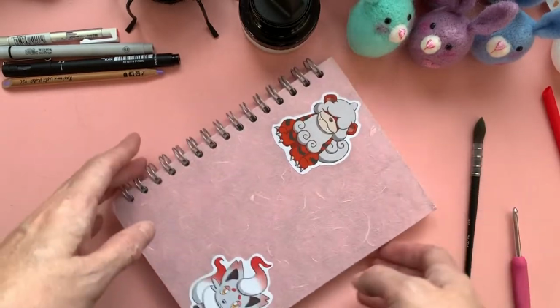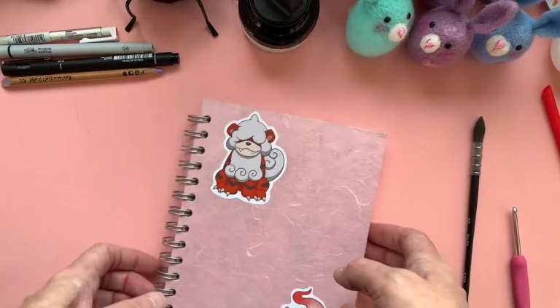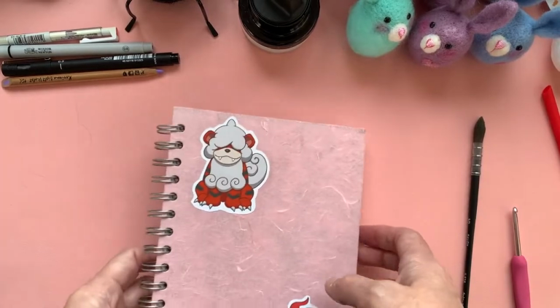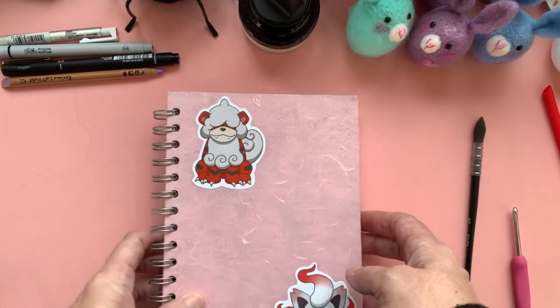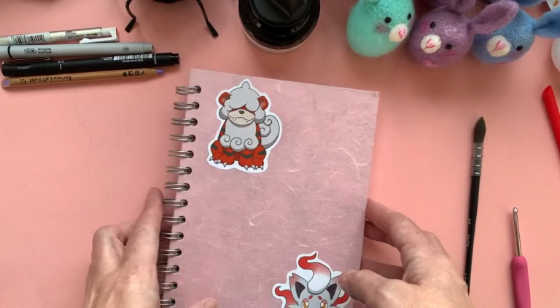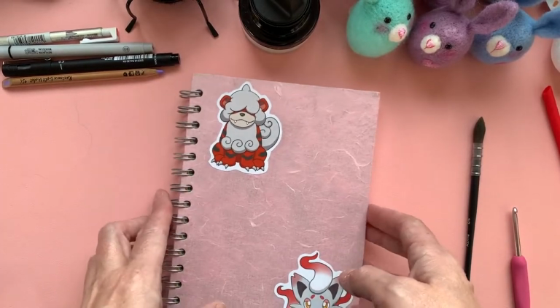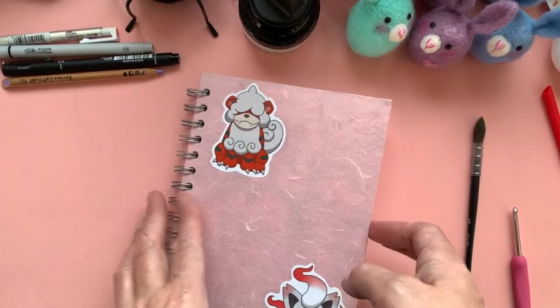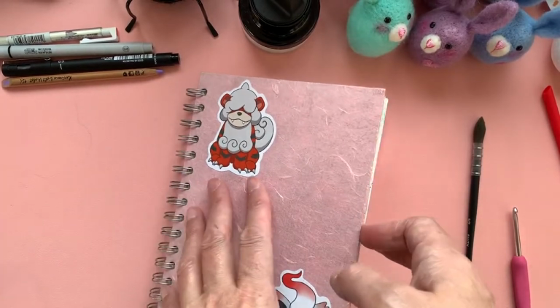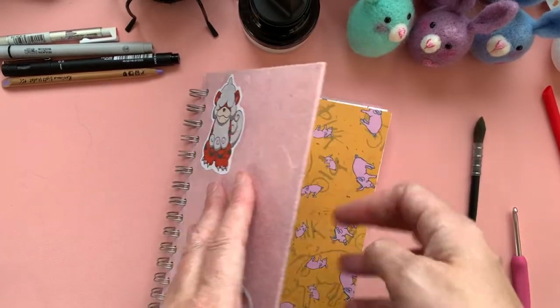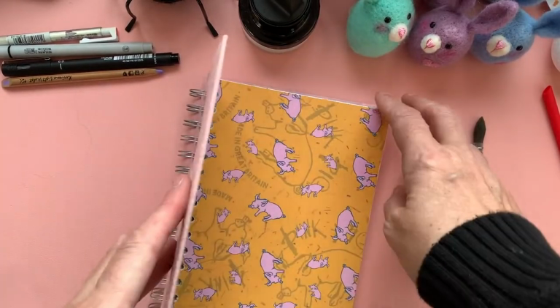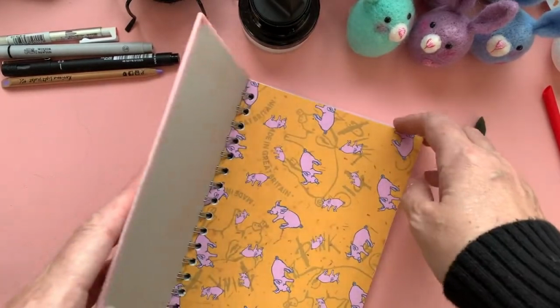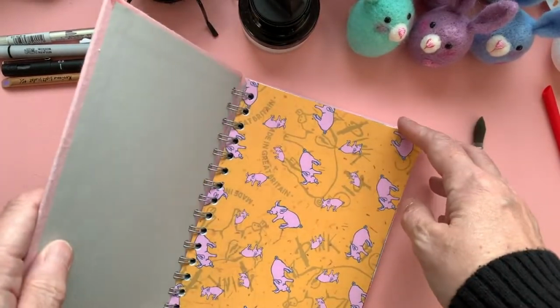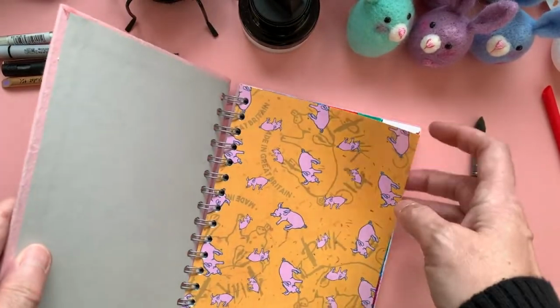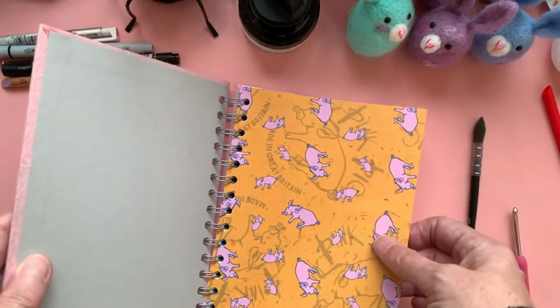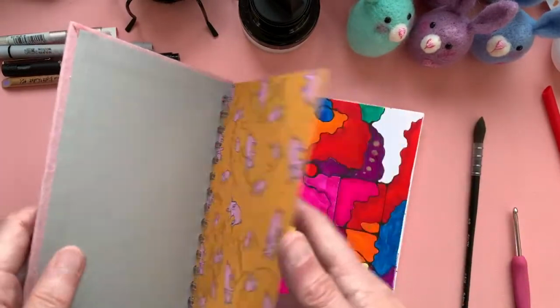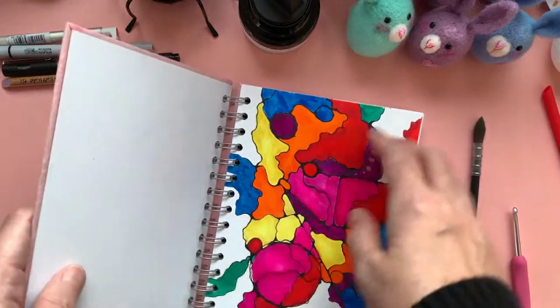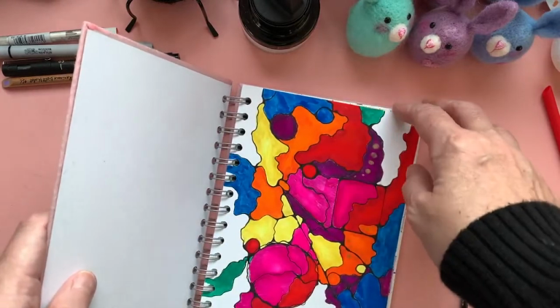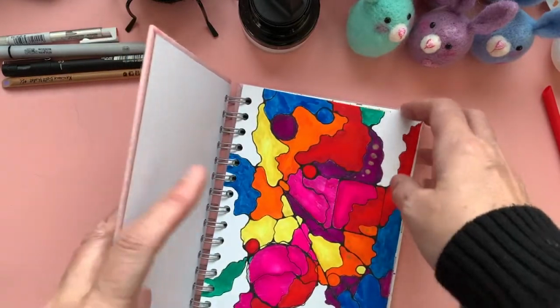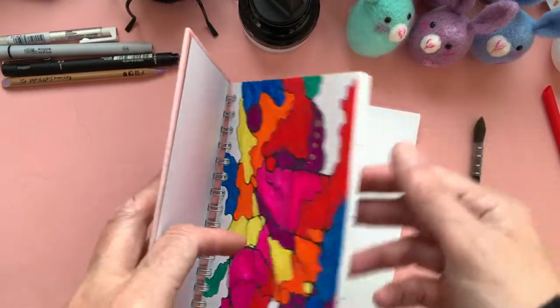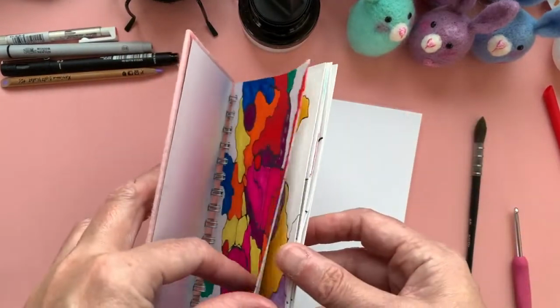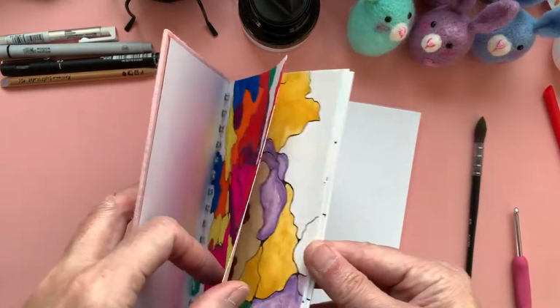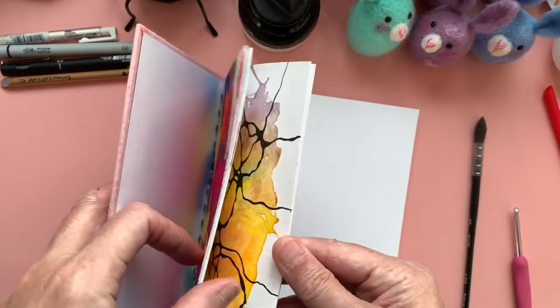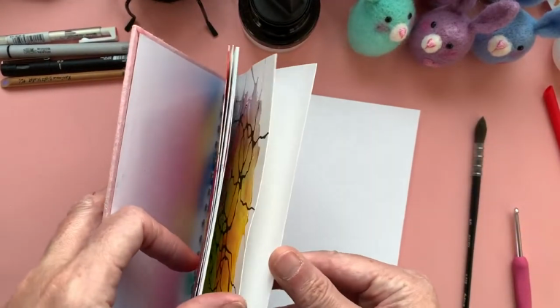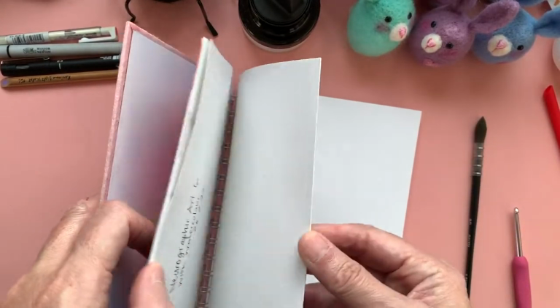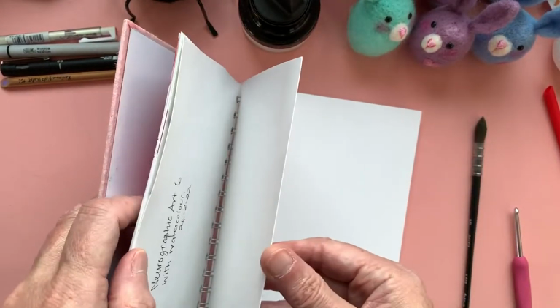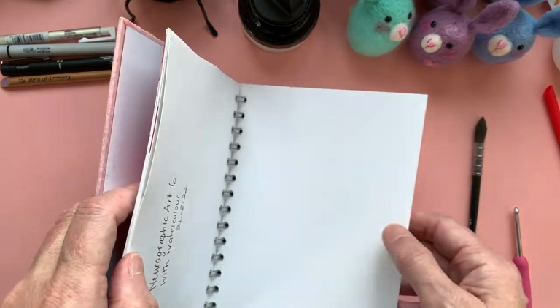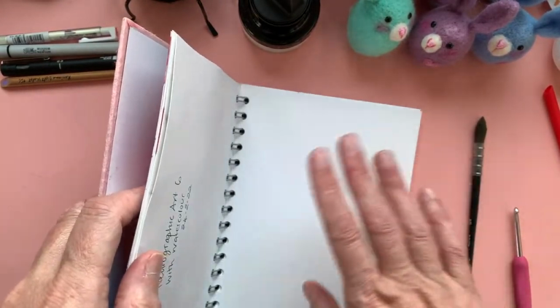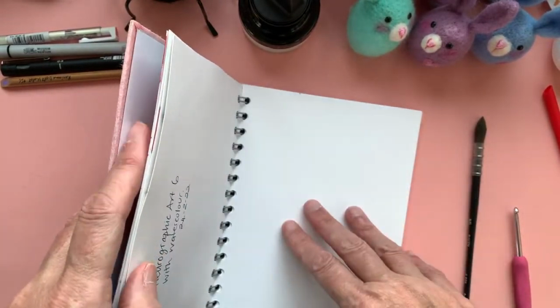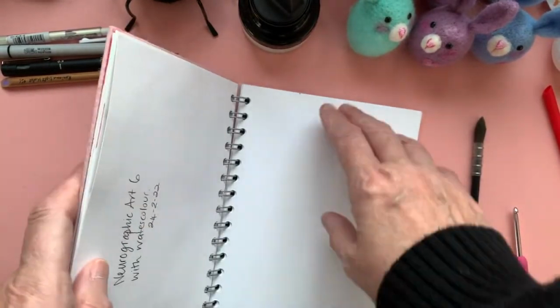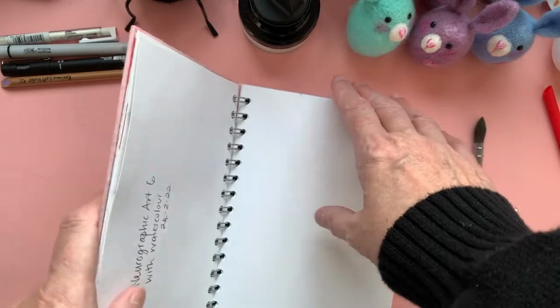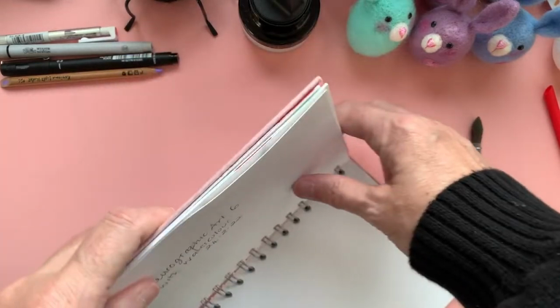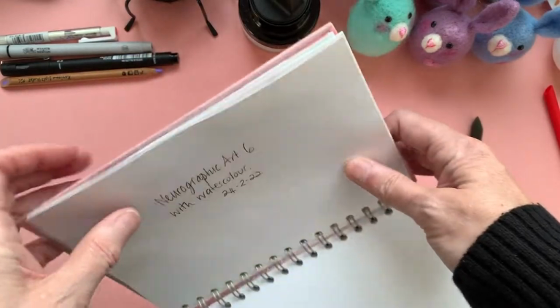I've got my watercolour pad out. This is the pink pig one and I like it so much because the pages are really, really thick and it takes watercolour and water media really well.